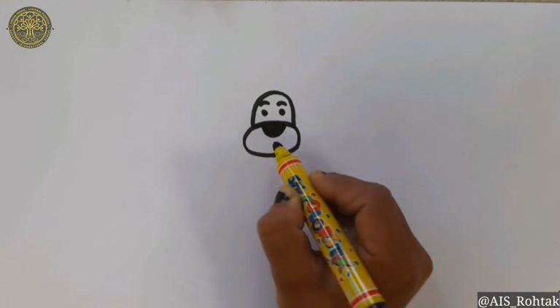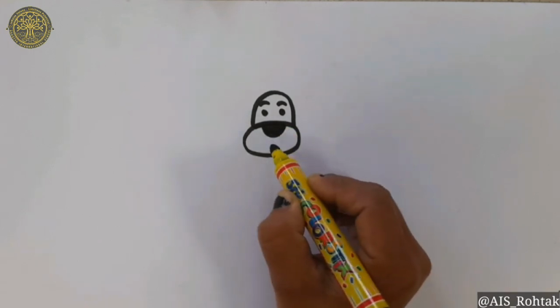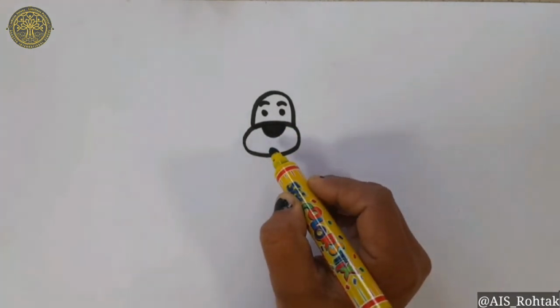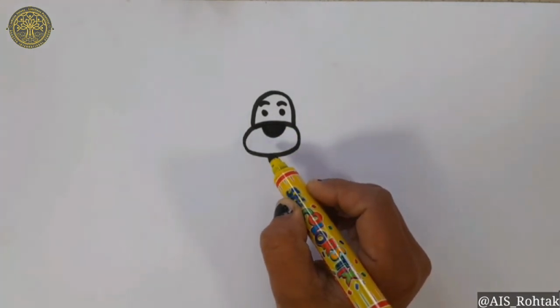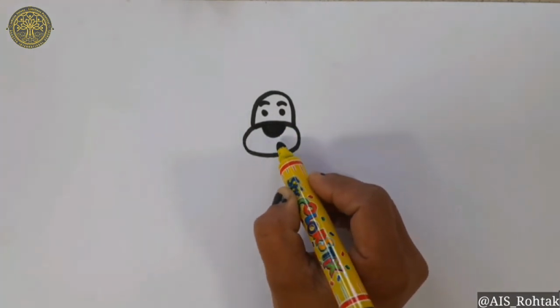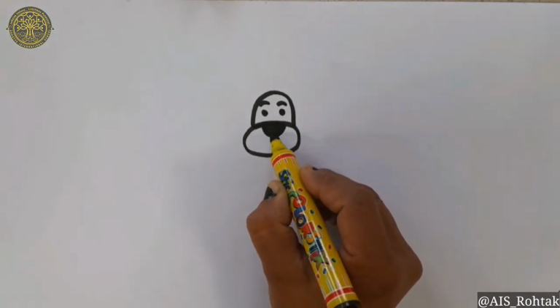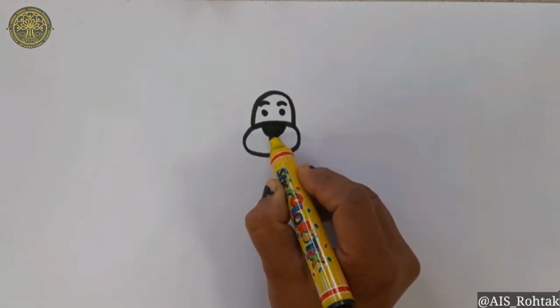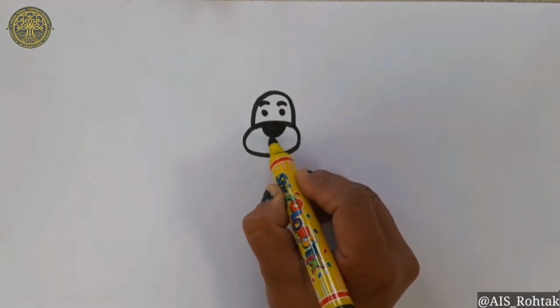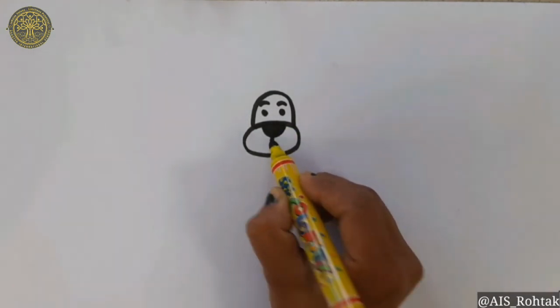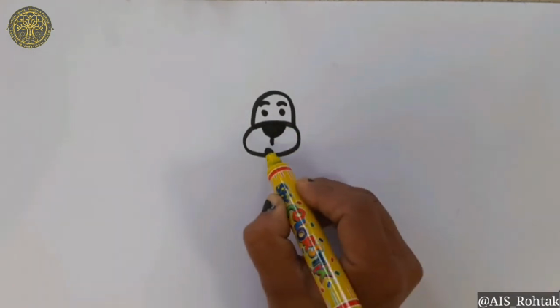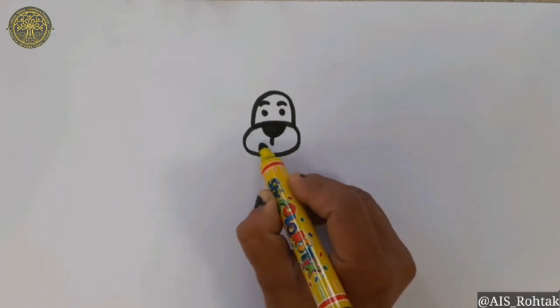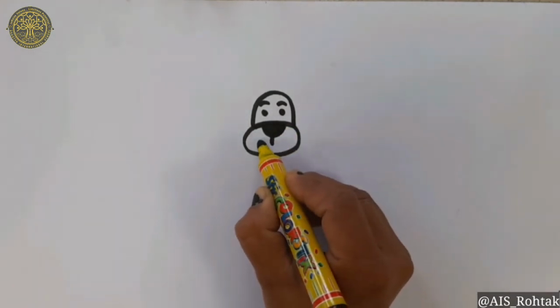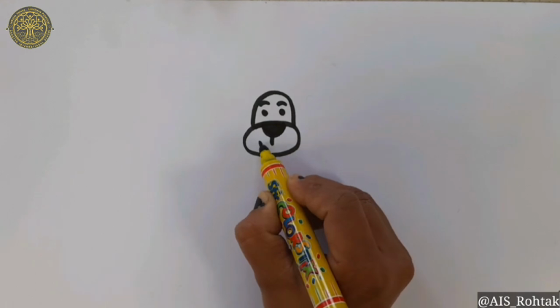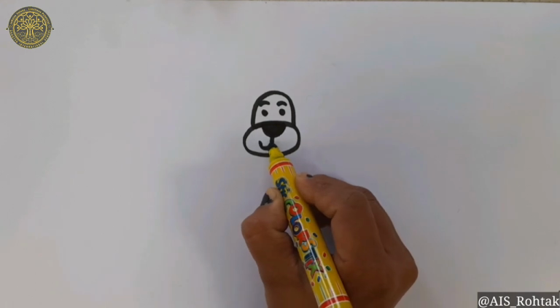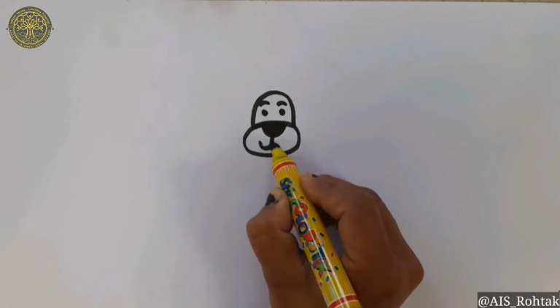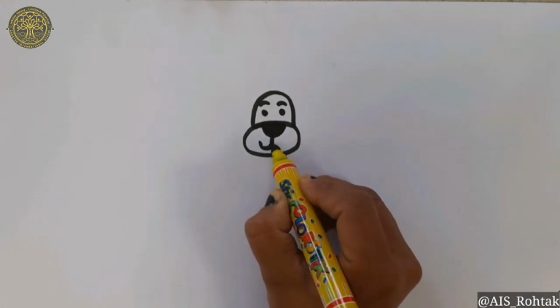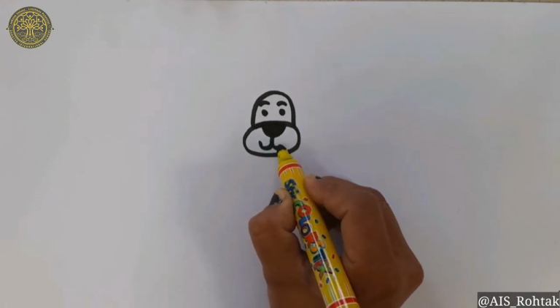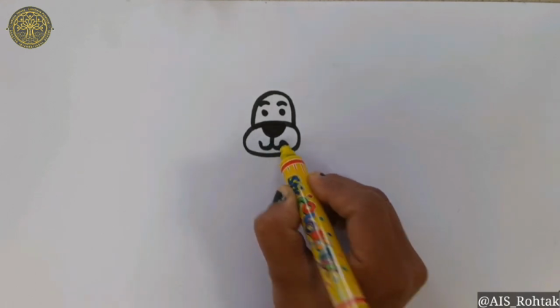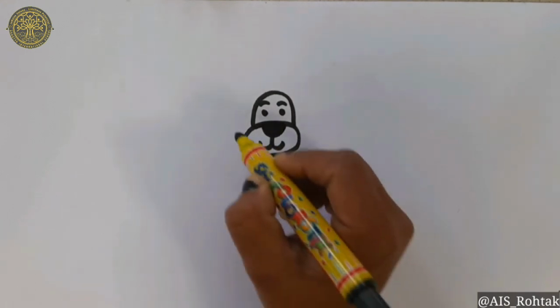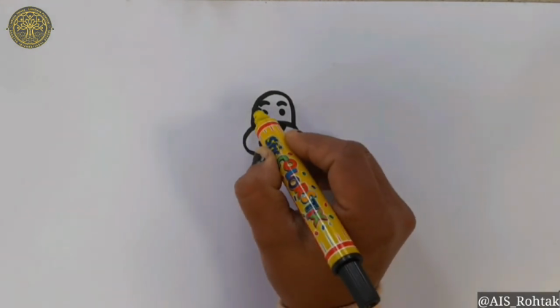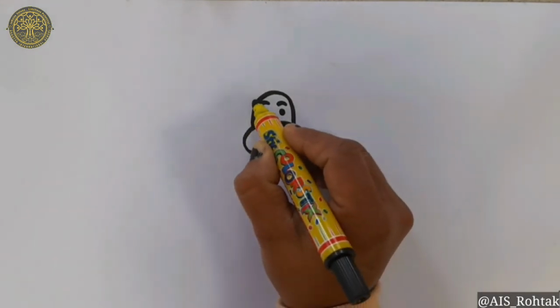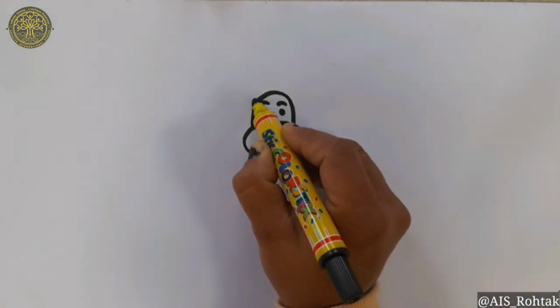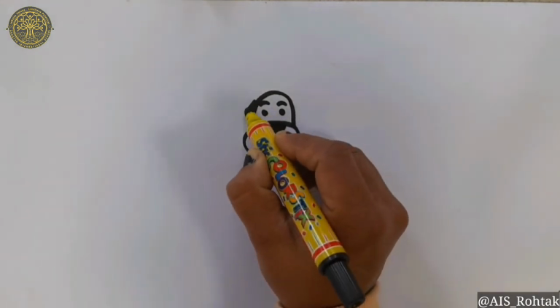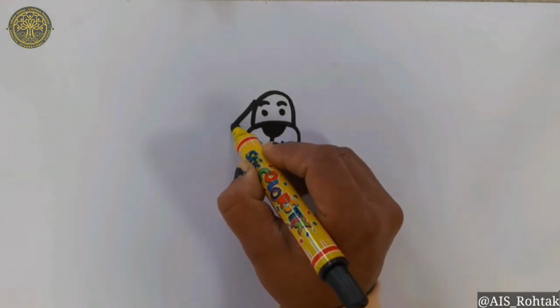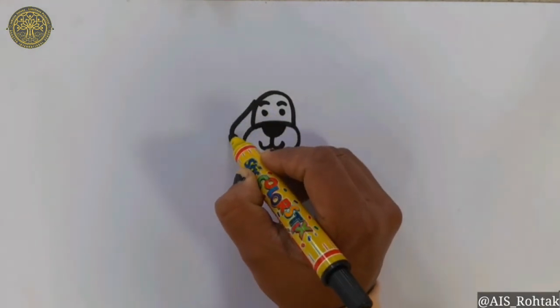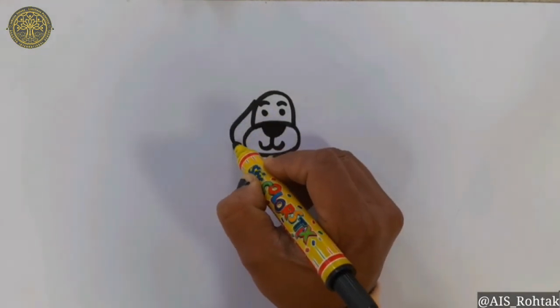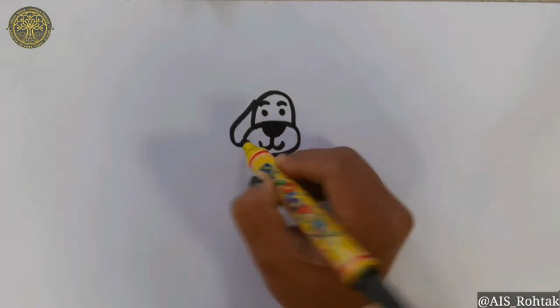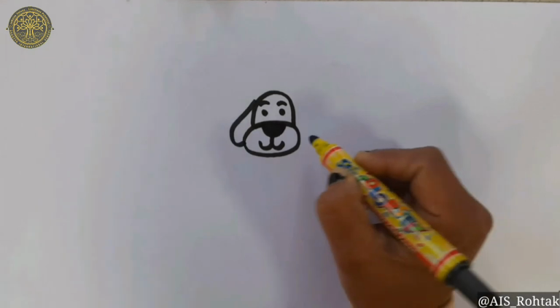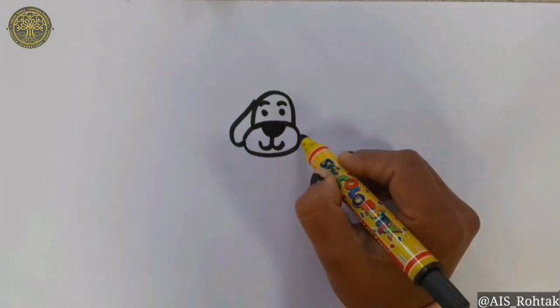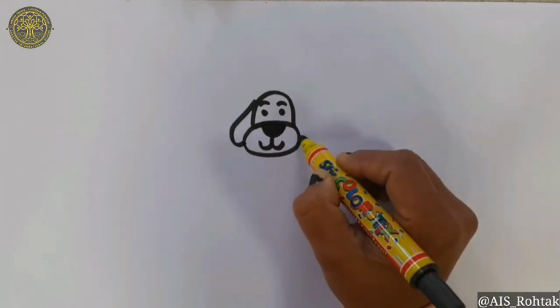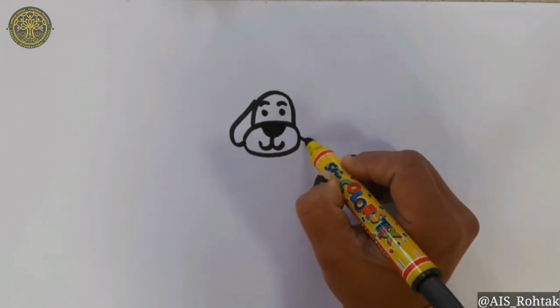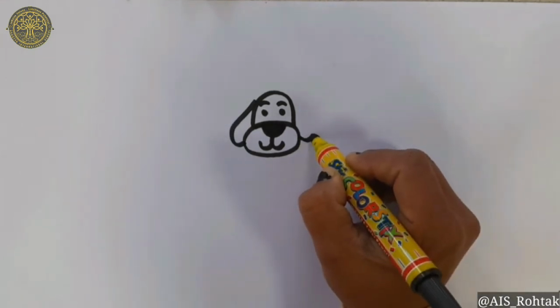Now draw a standing line and W for the mouth. For the ear, draw a half drop shape like this.